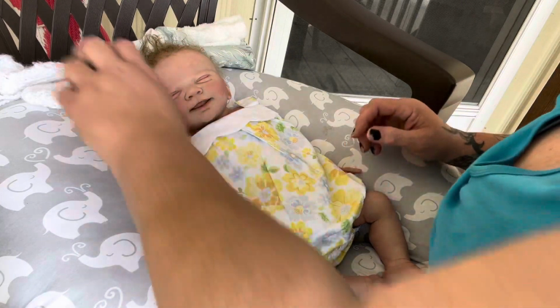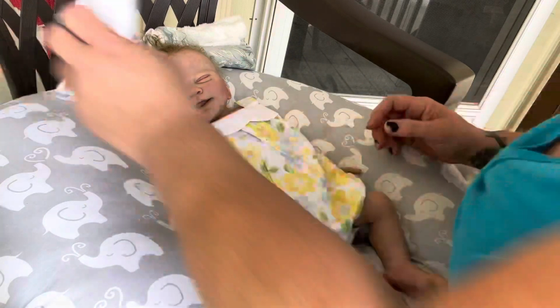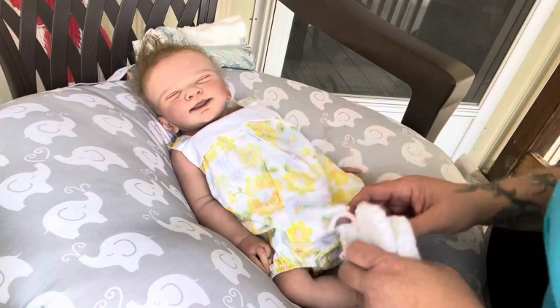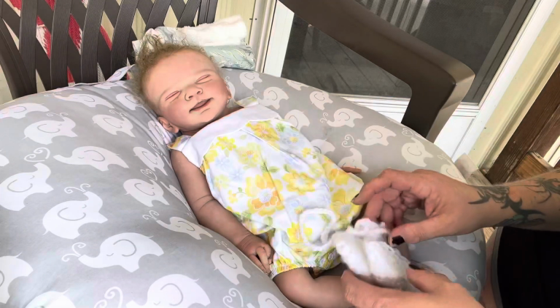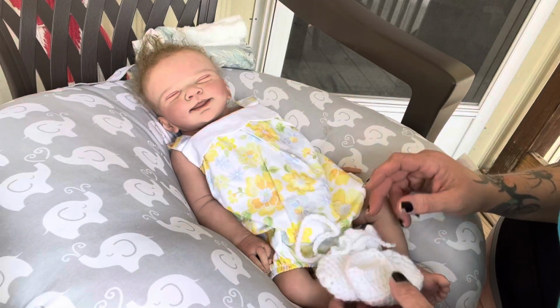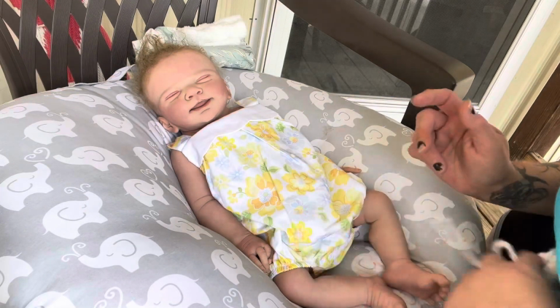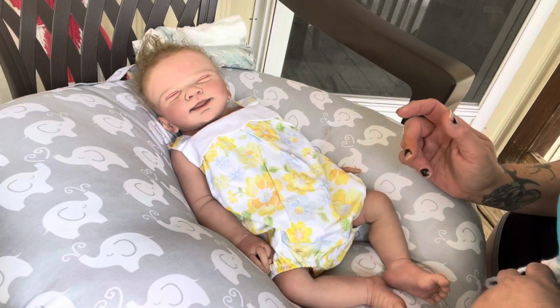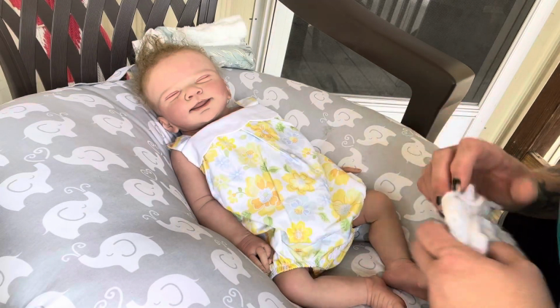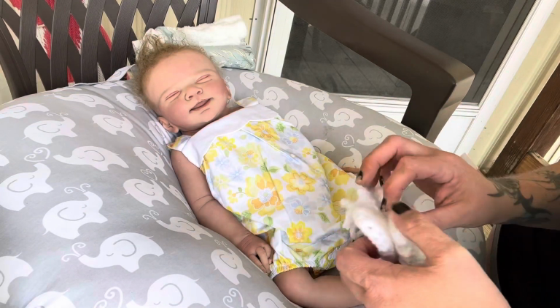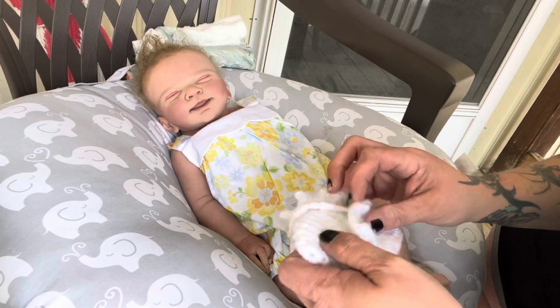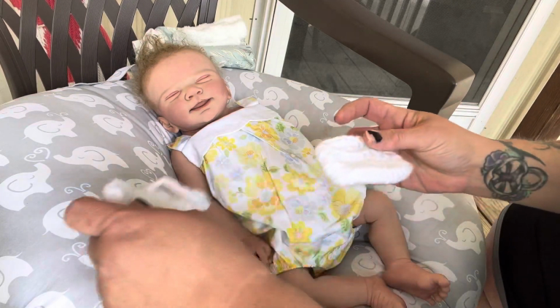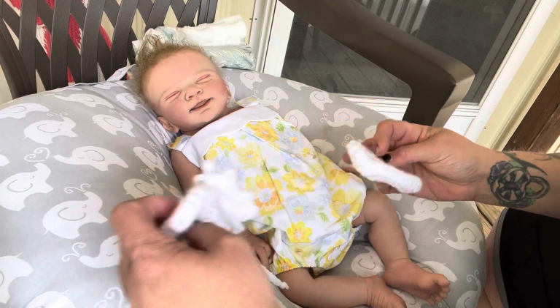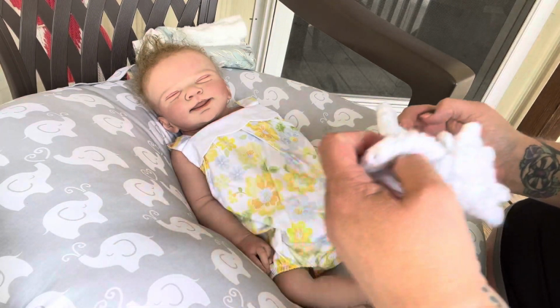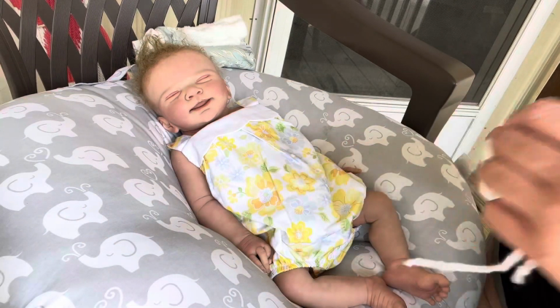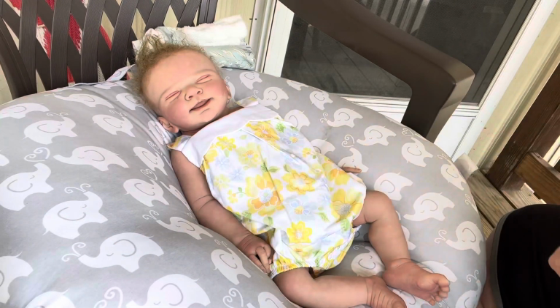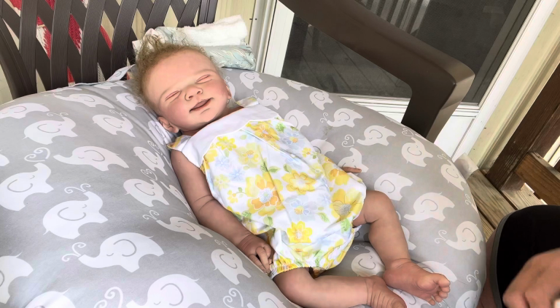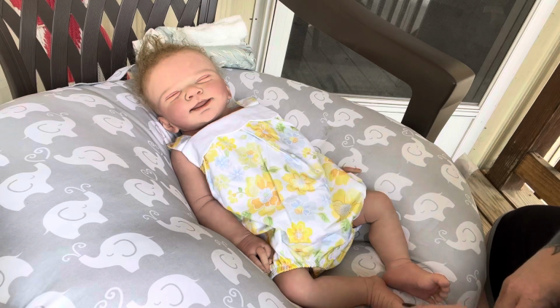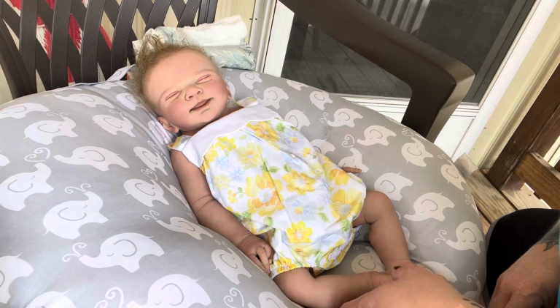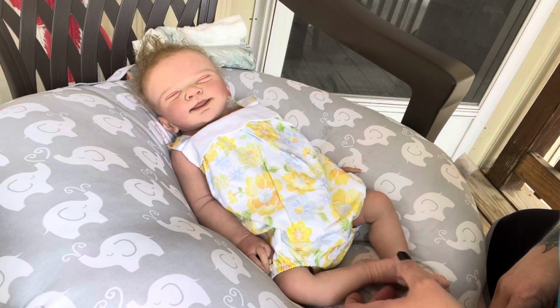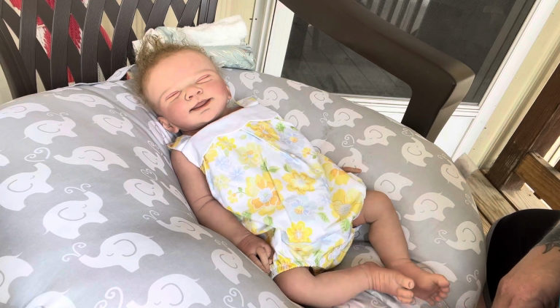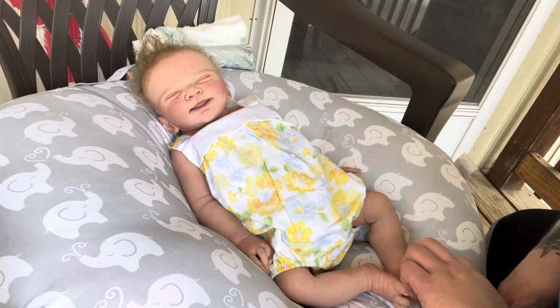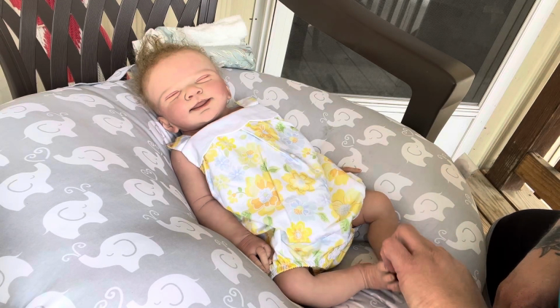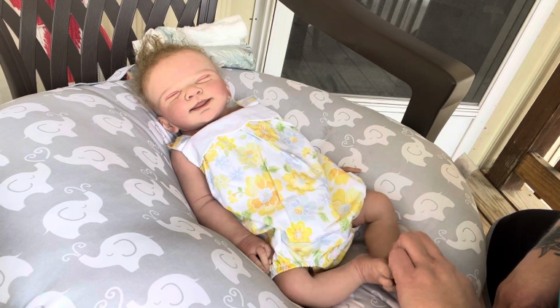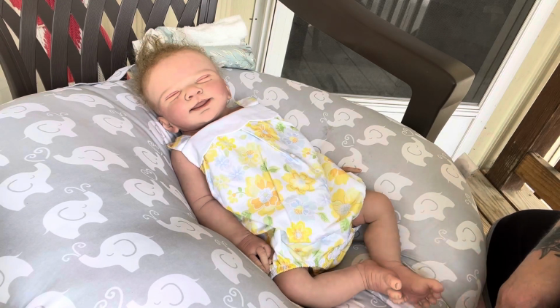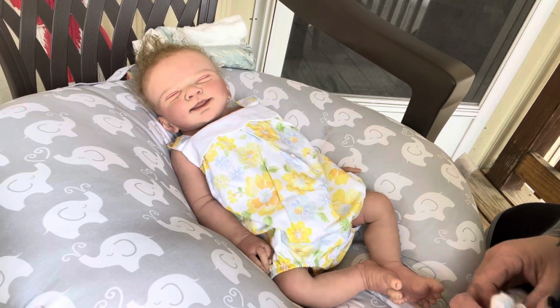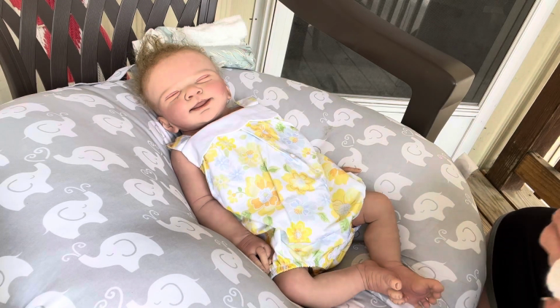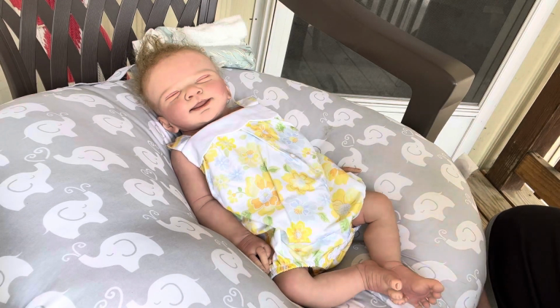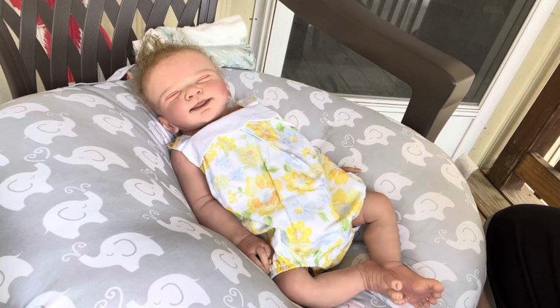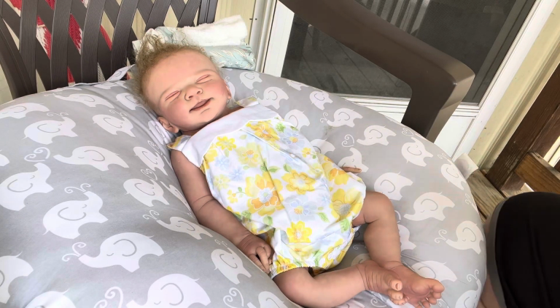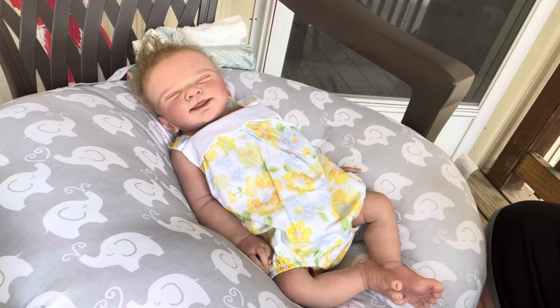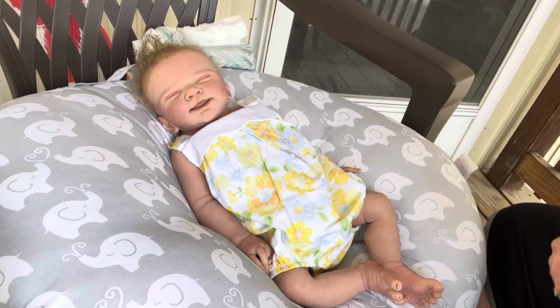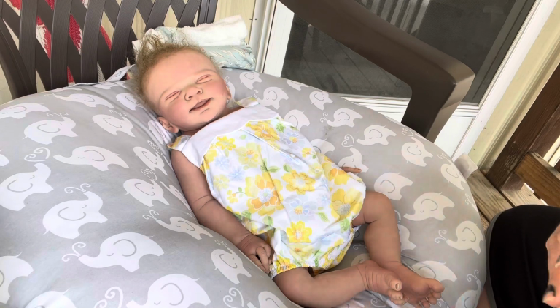I was going to put these little booties on her, but I kind of like the way she looks just barefooted. She looks very summerish, so I think we're just going to keep those aside.